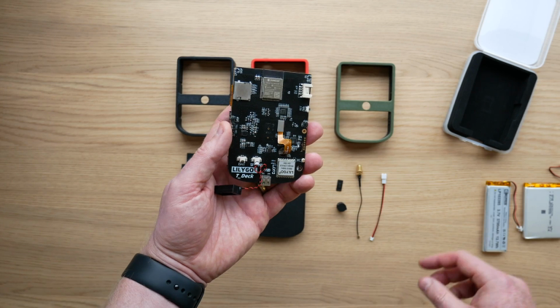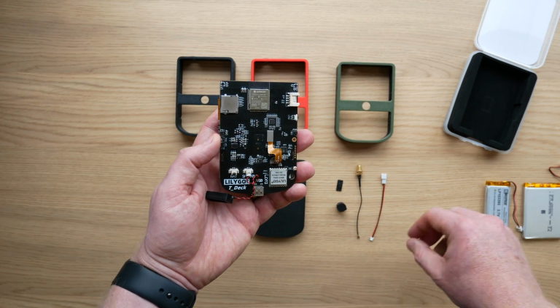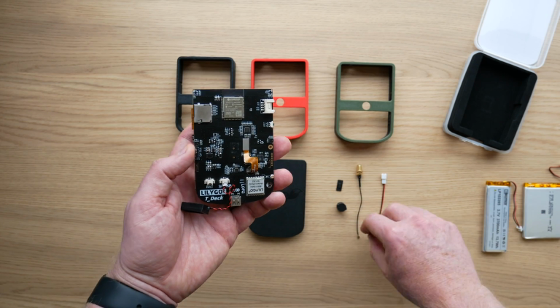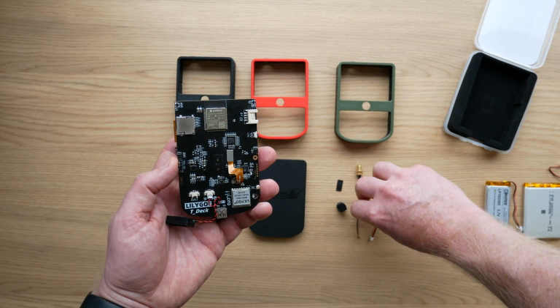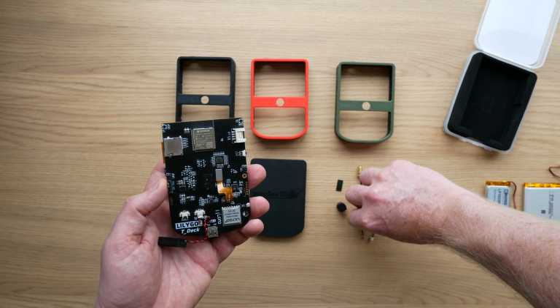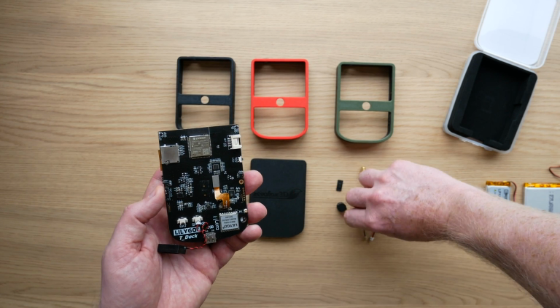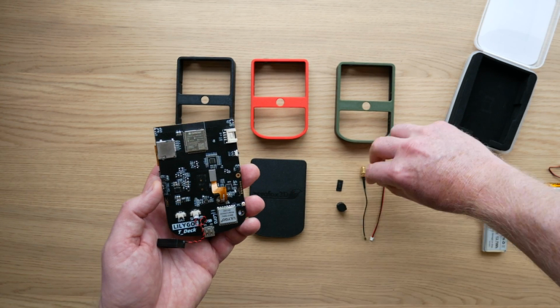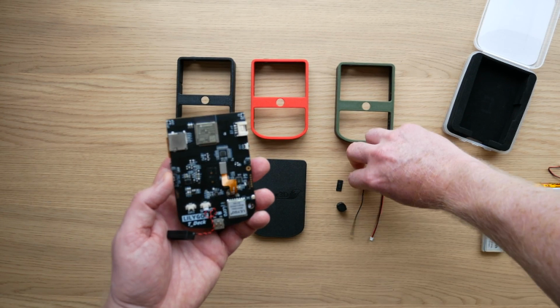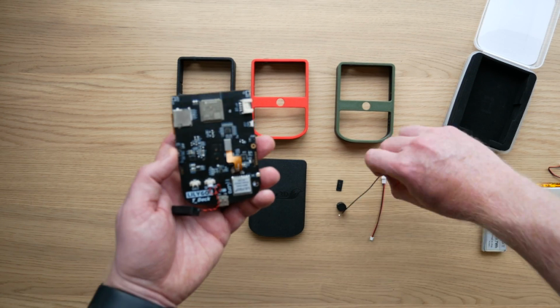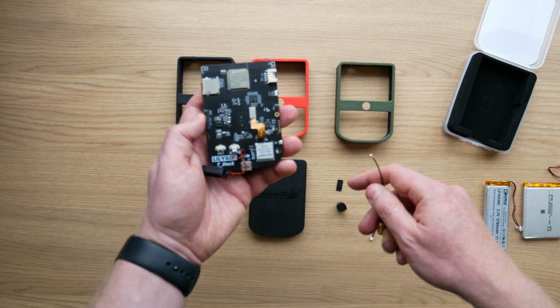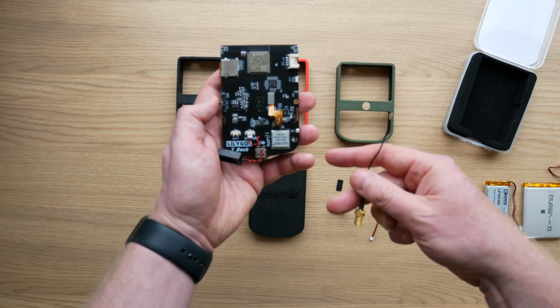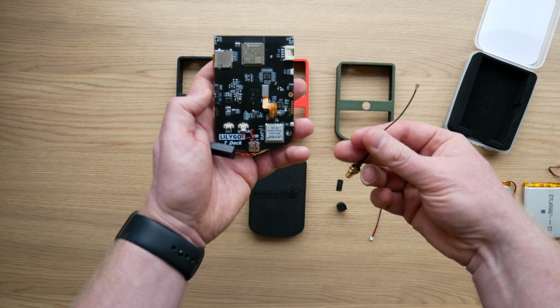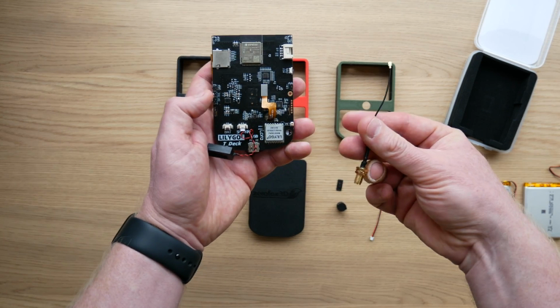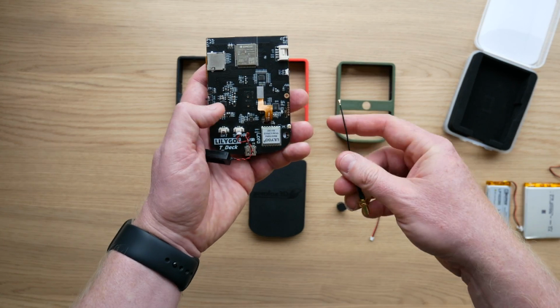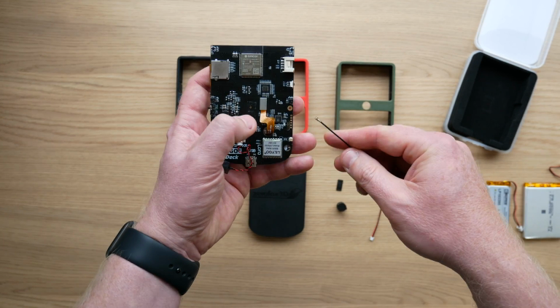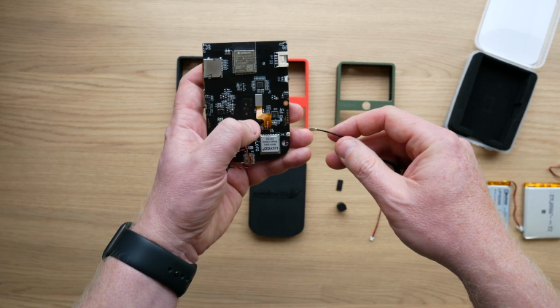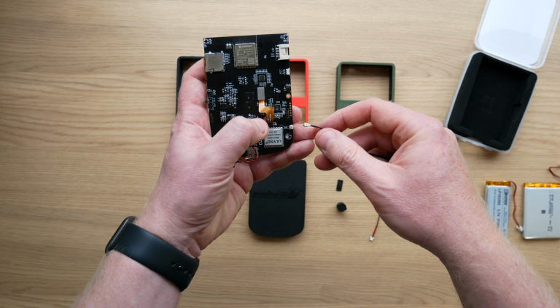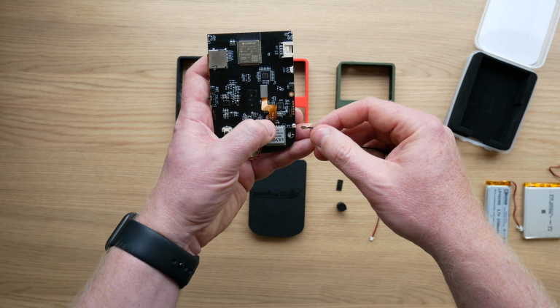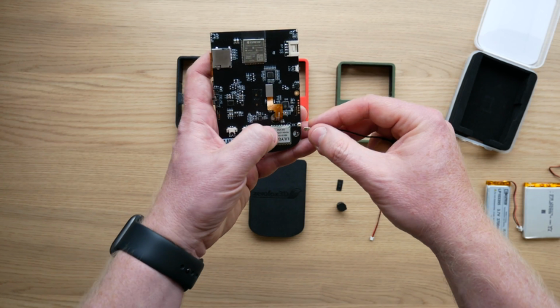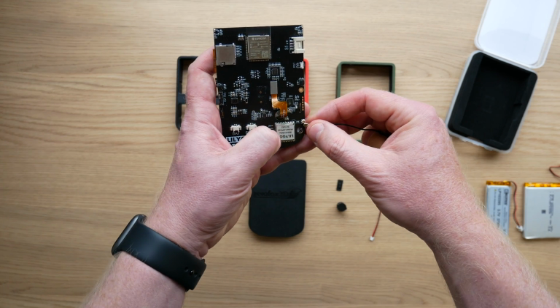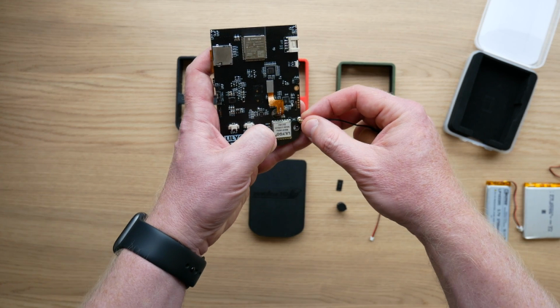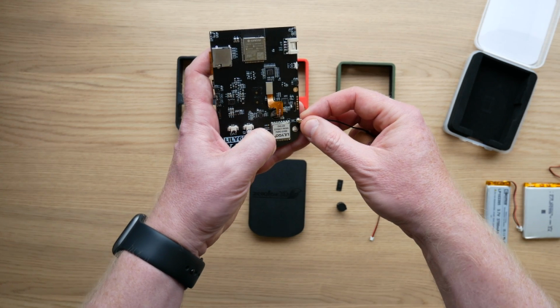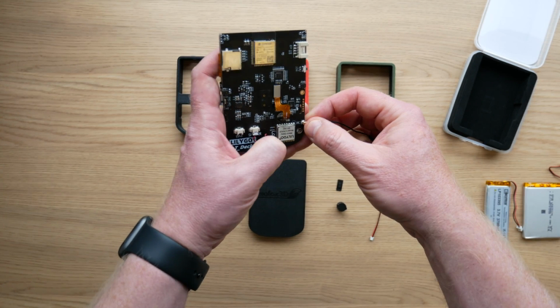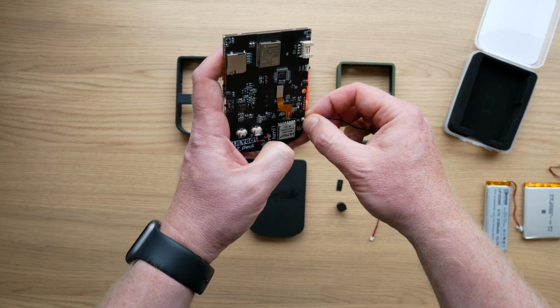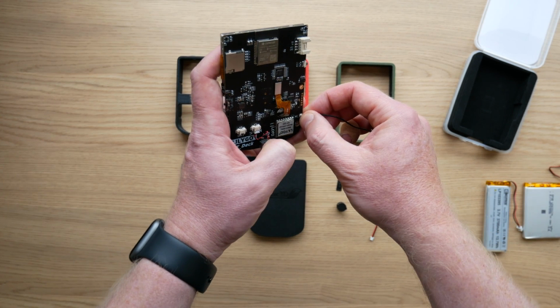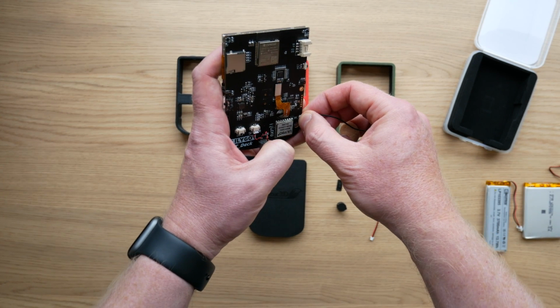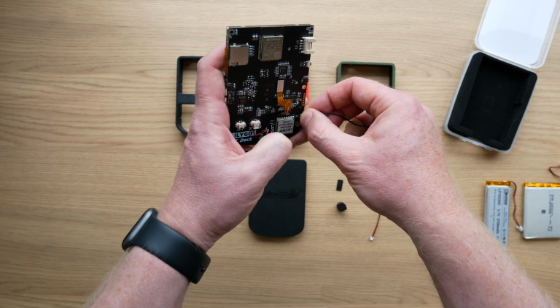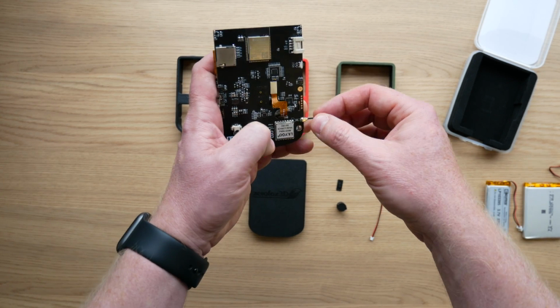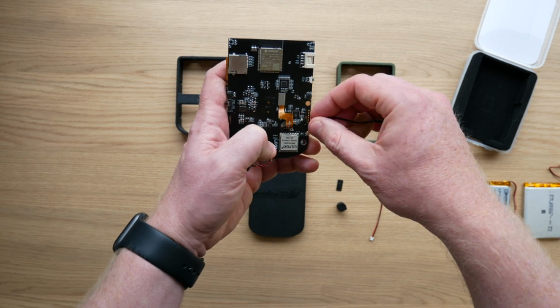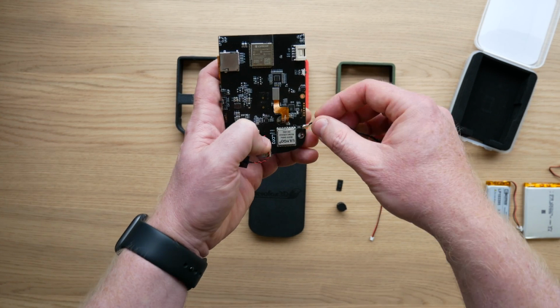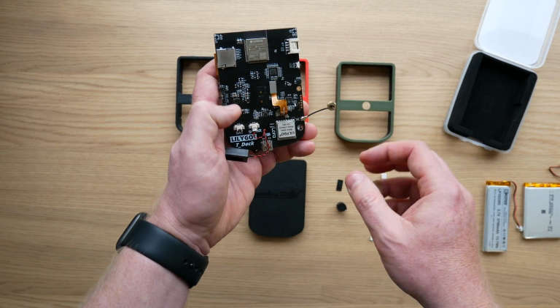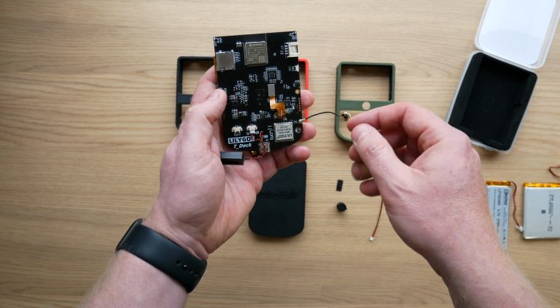You then probably want to connect your IPEX connector for the SMA cable now, whilst you've got access. It's nice and easy when you can just do that.